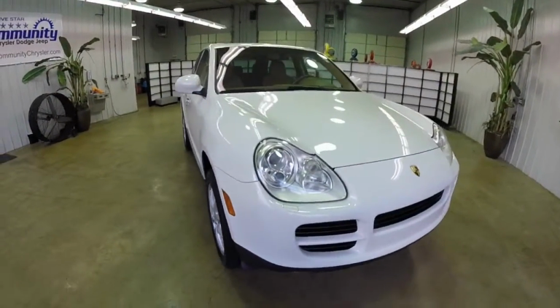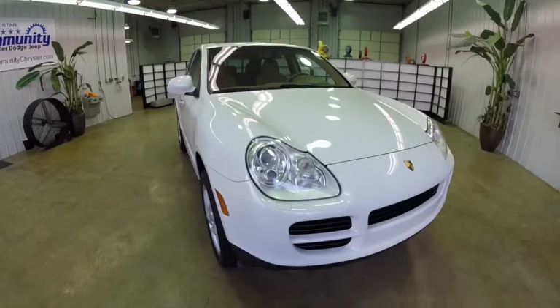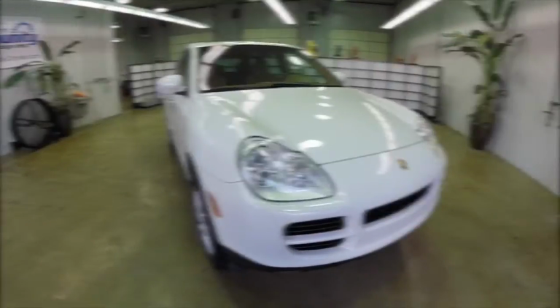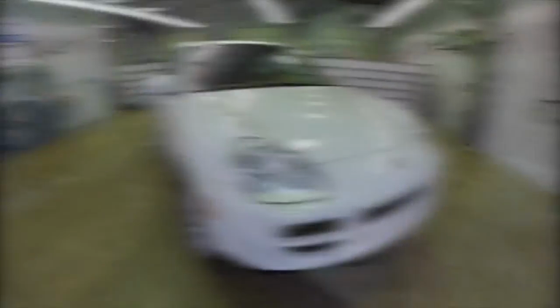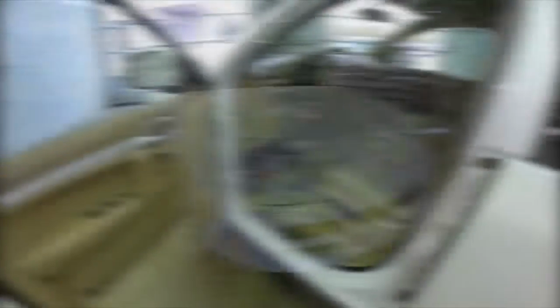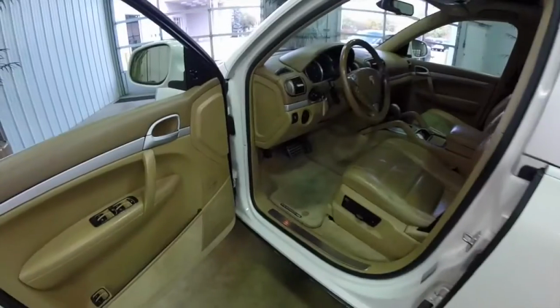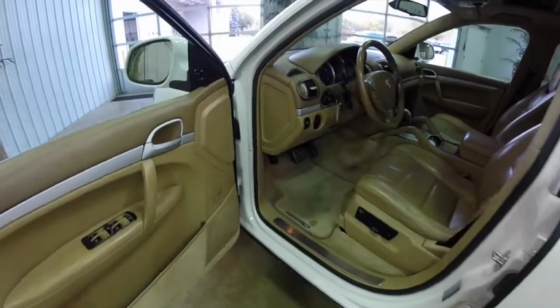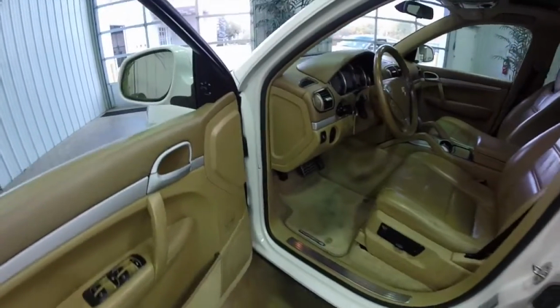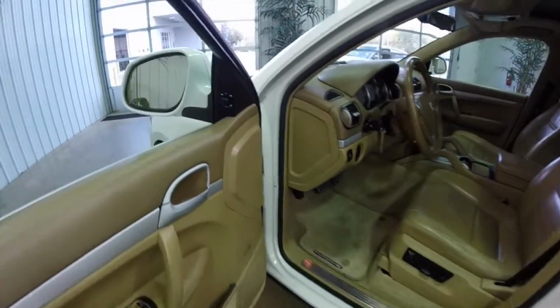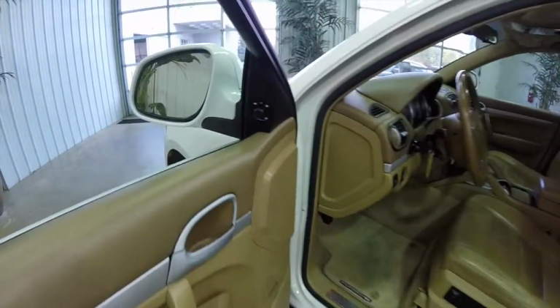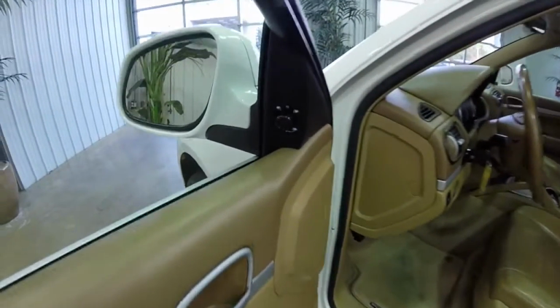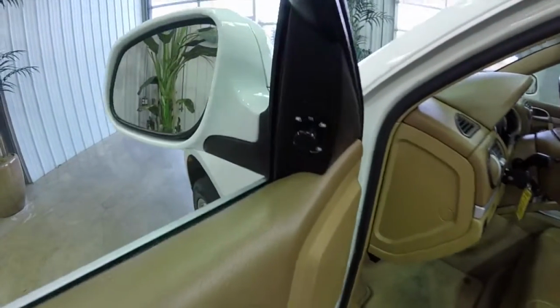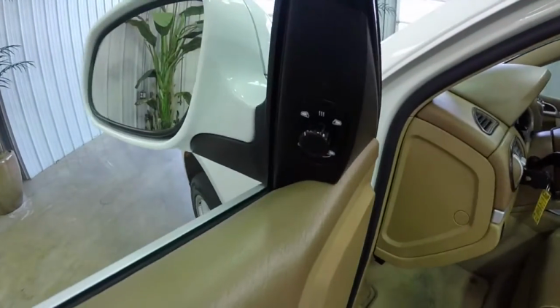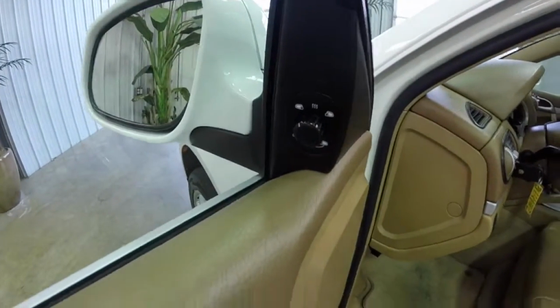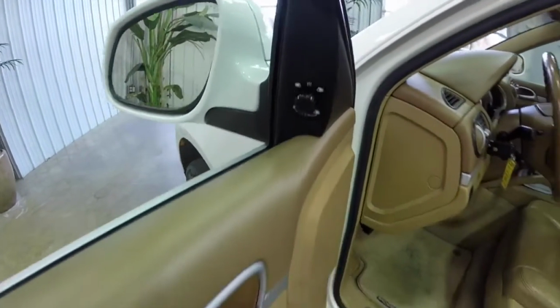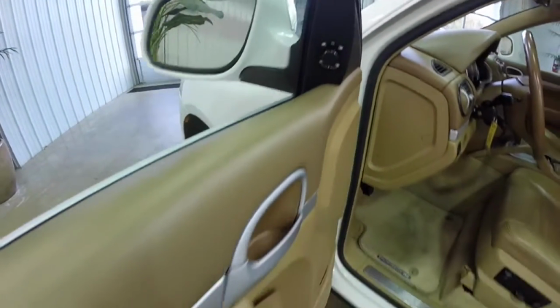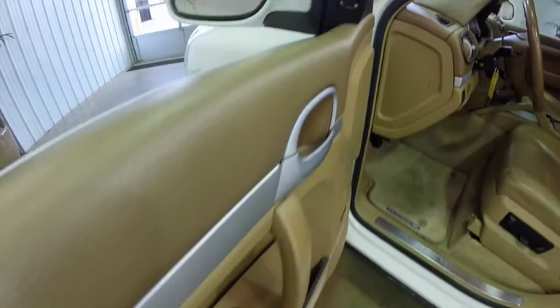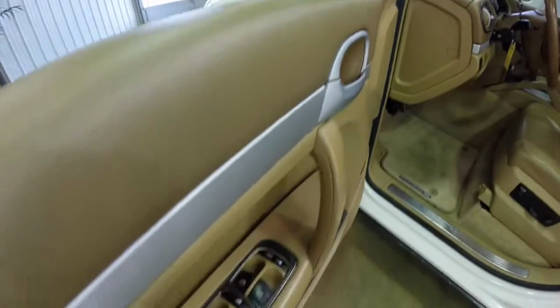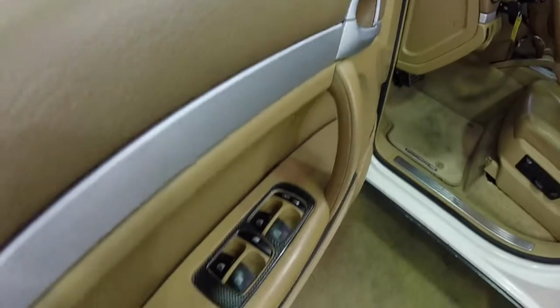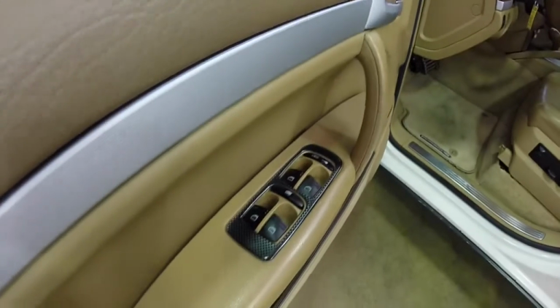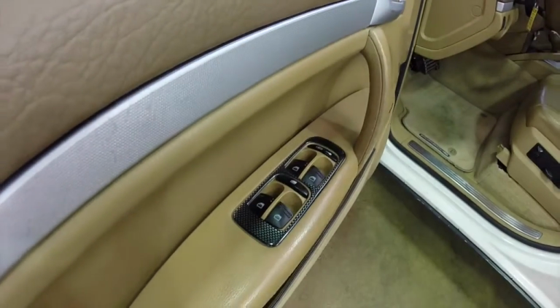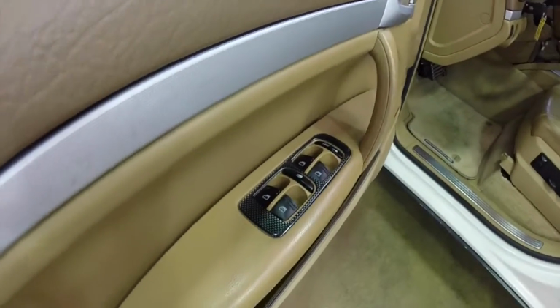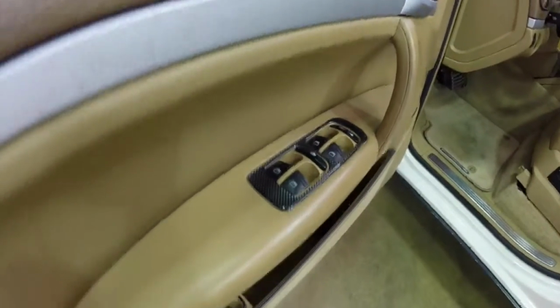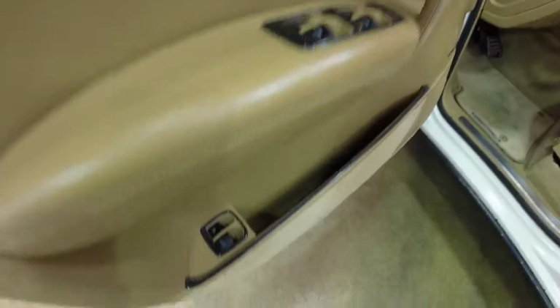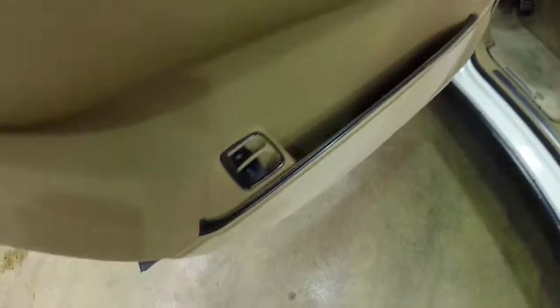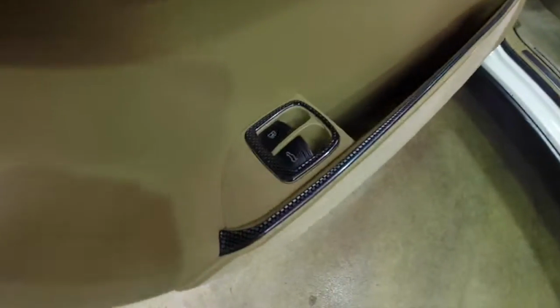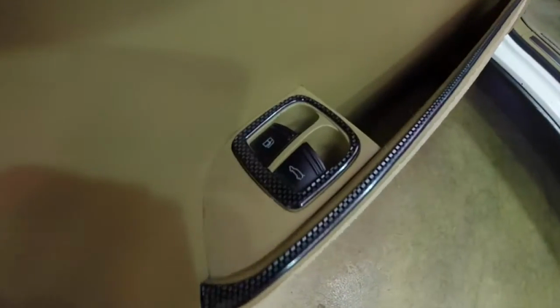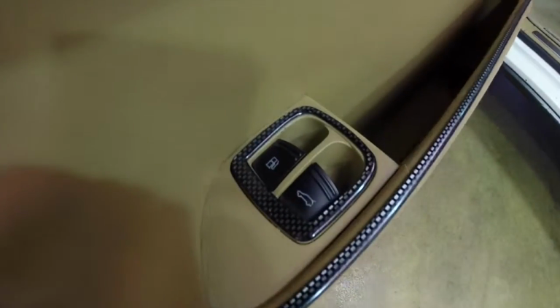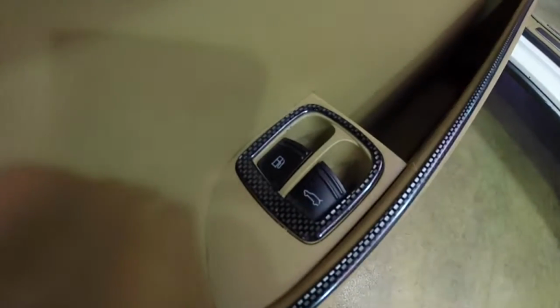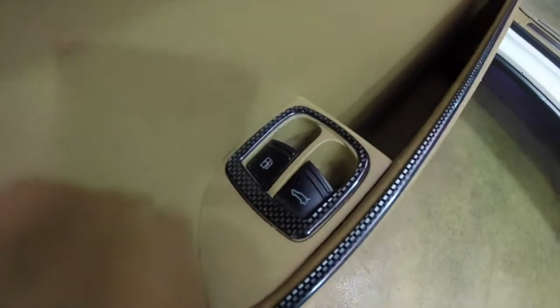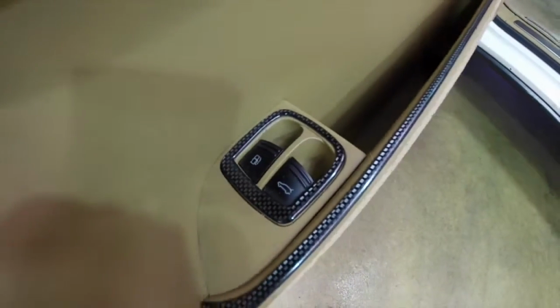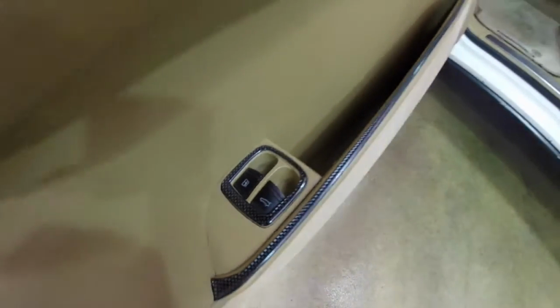Let's go ahead and take a look at the interior. Inside we have power heated mirrors, windows, and door locks. We've also got electronic fuel door release and hatch release.